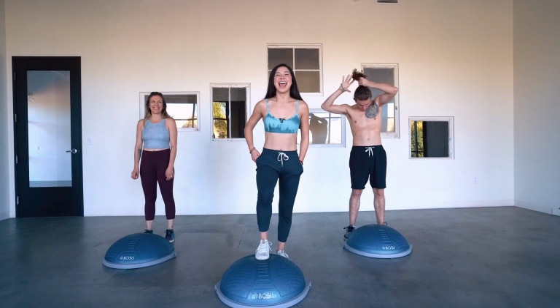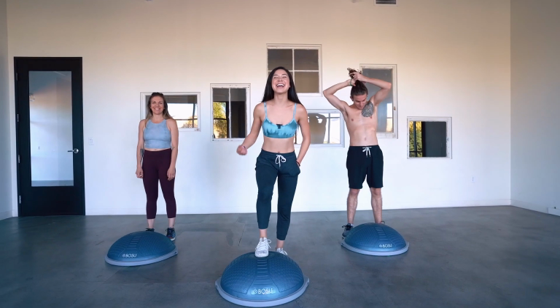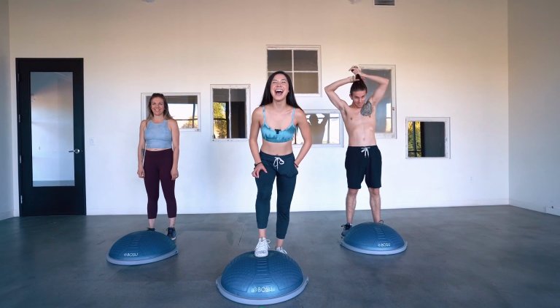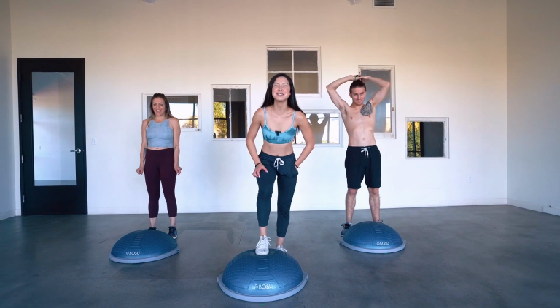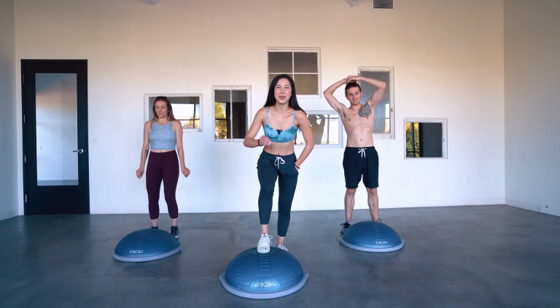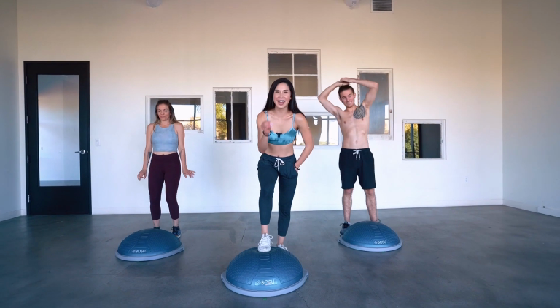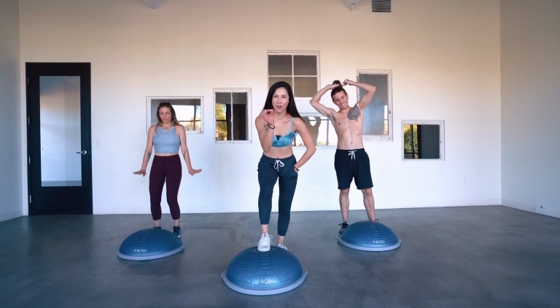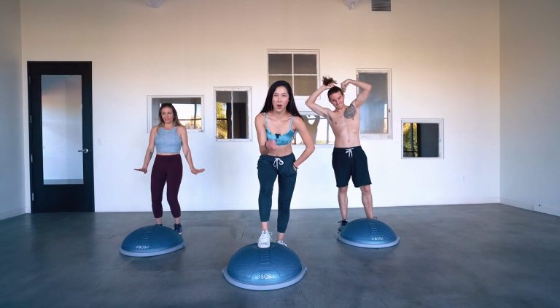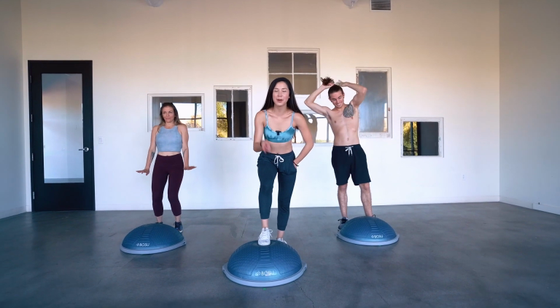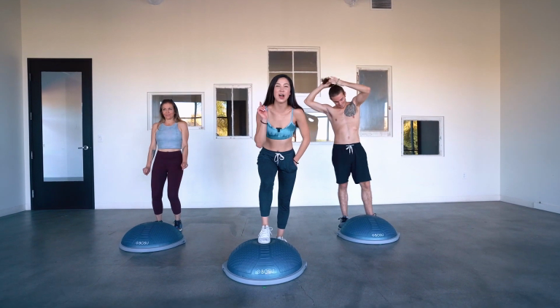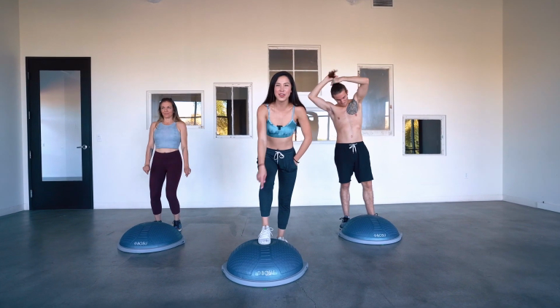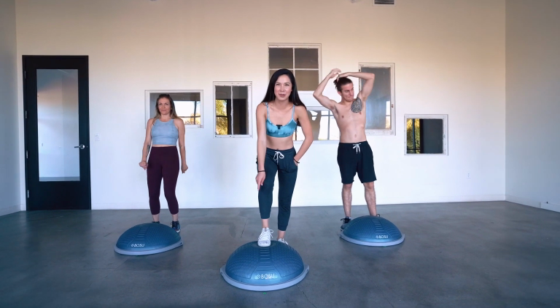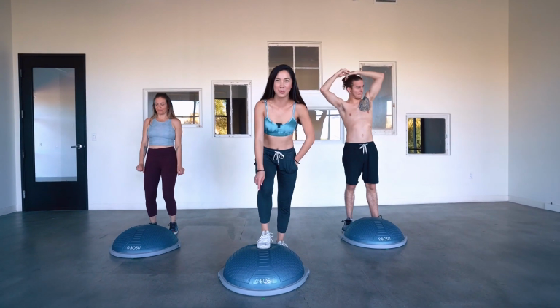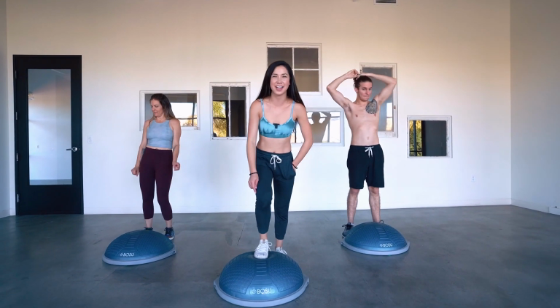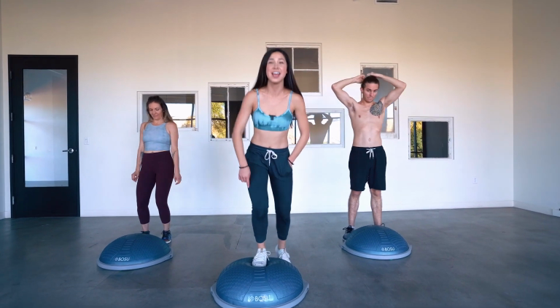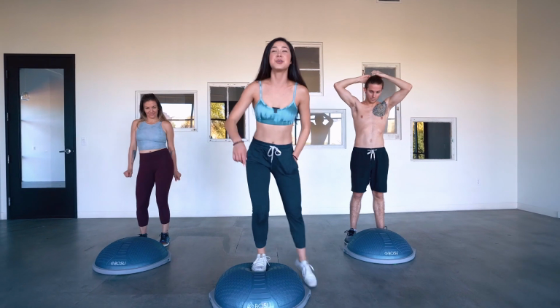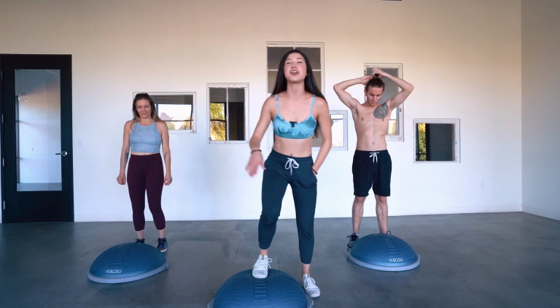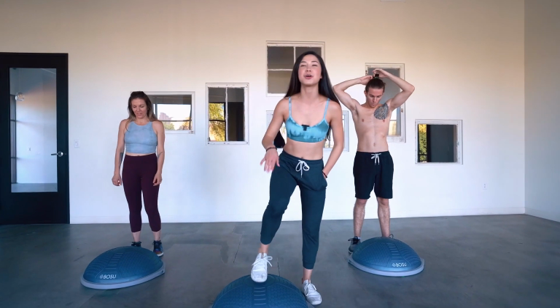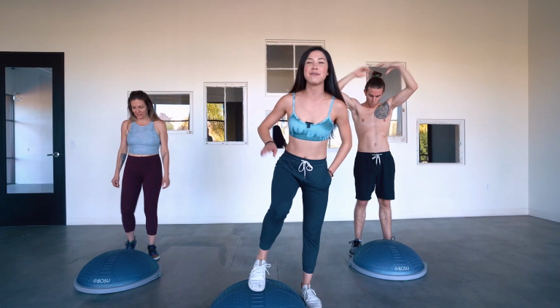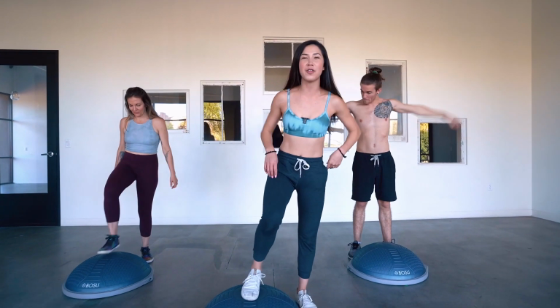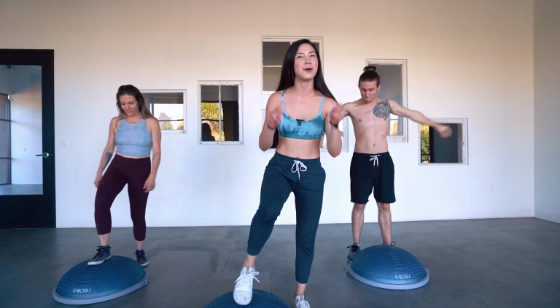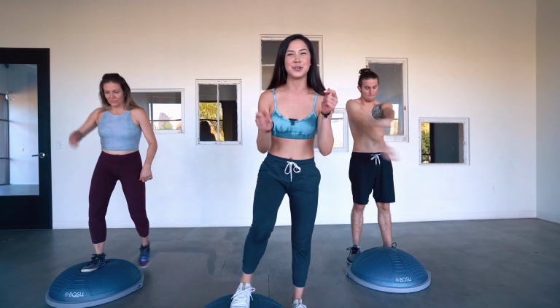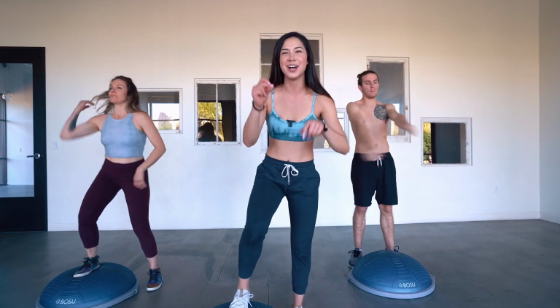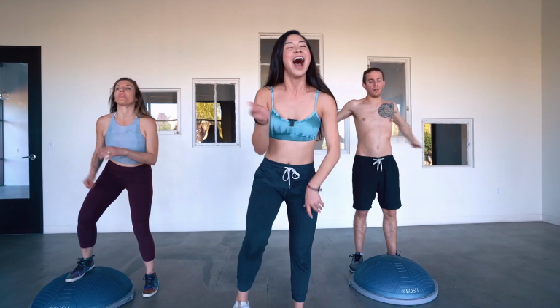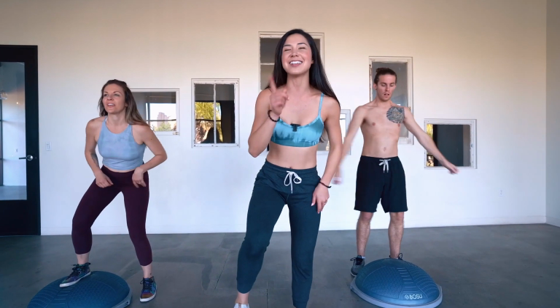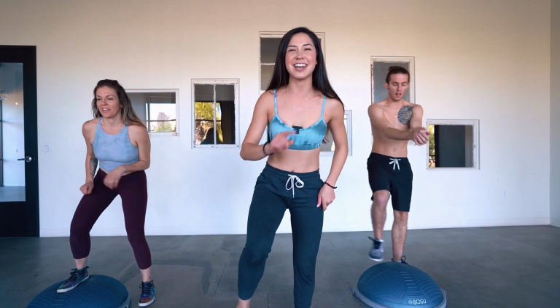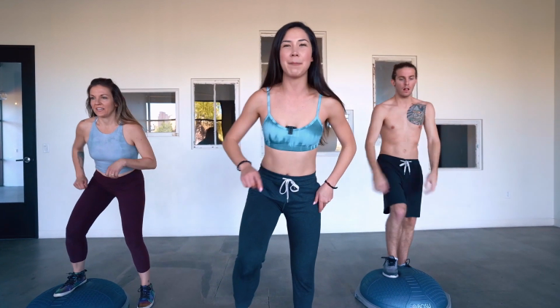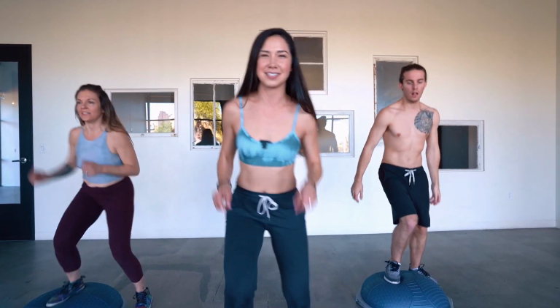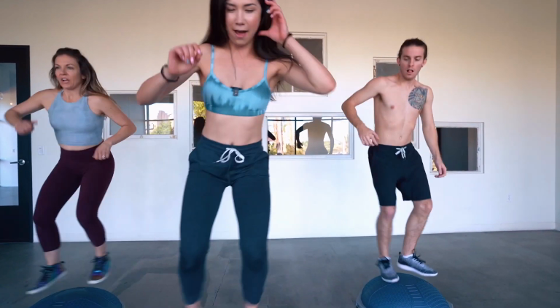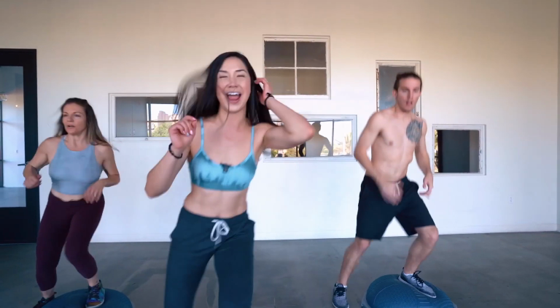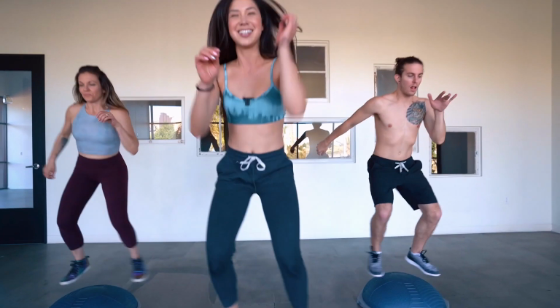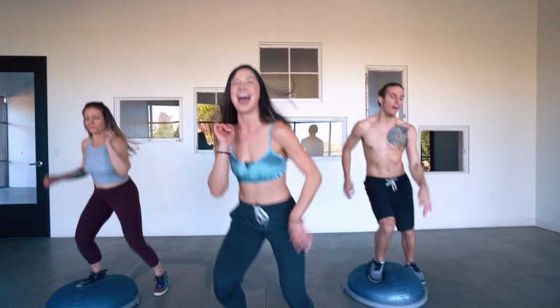Hey guys, we've got a cardio verse on the Bosu ball today. Starting with the right foot on the Bosu, let's get it. Right to left, right, left.